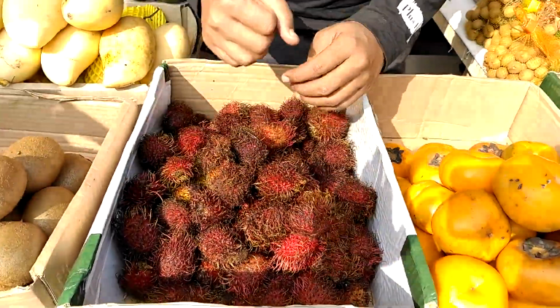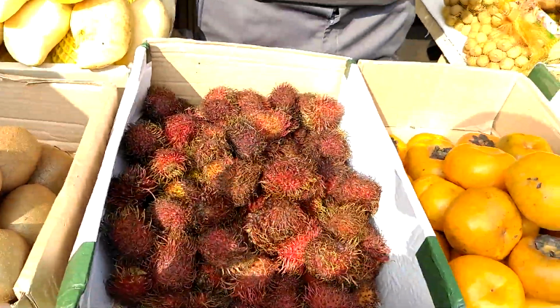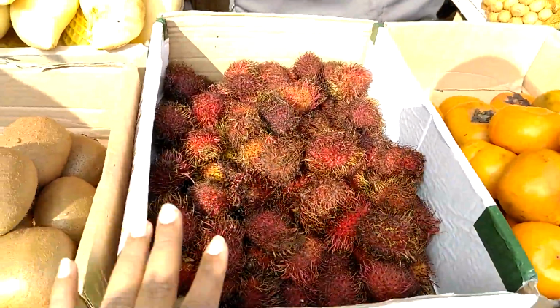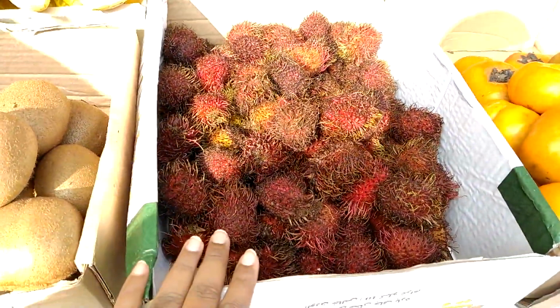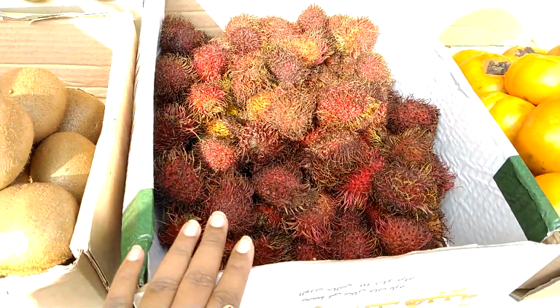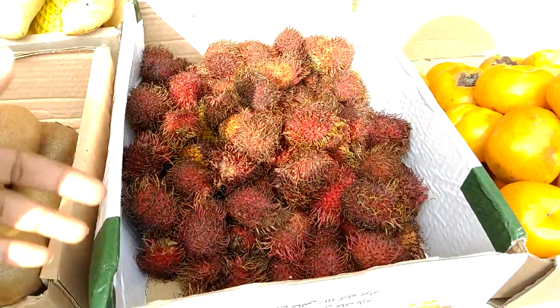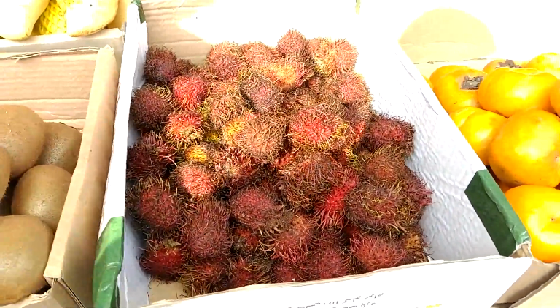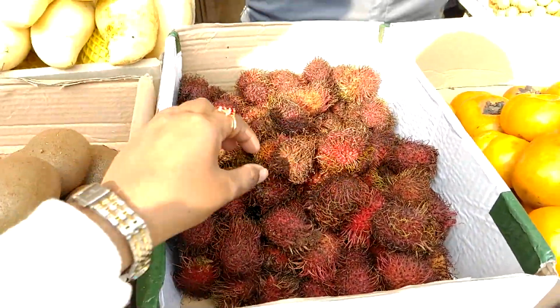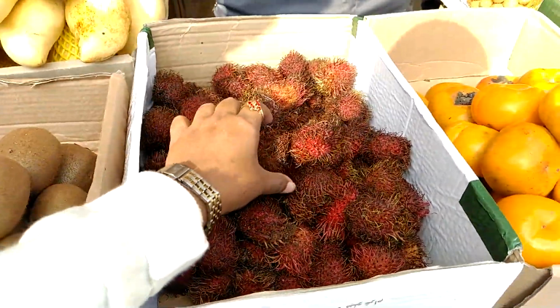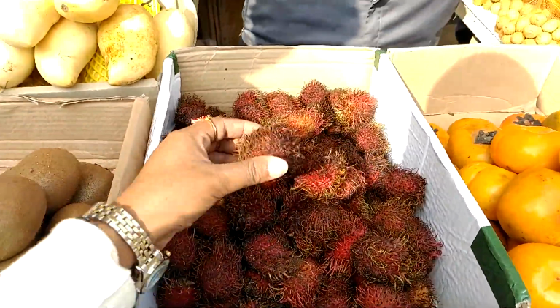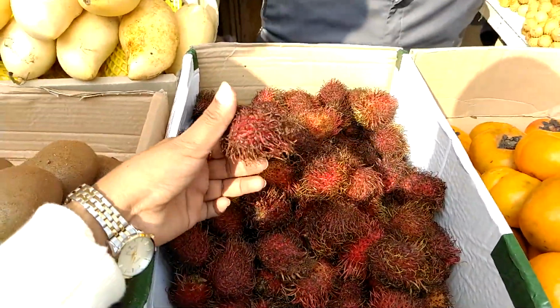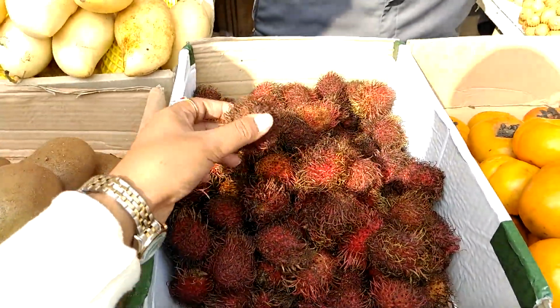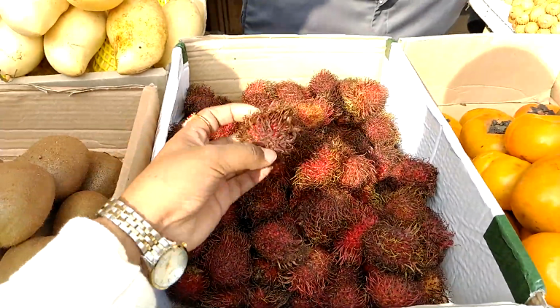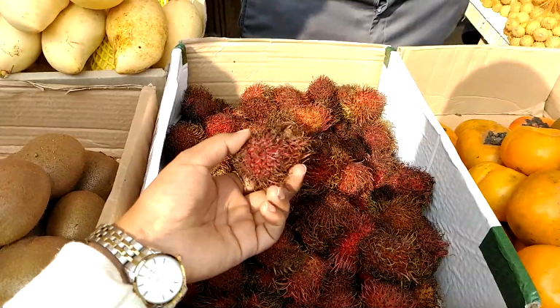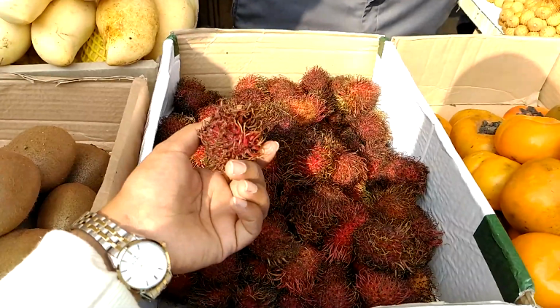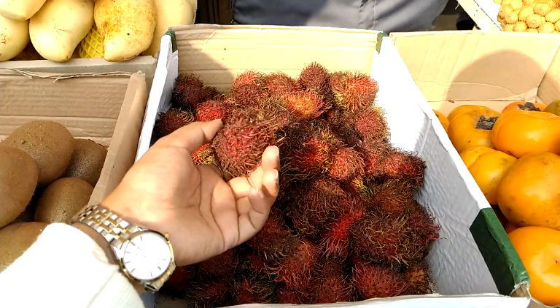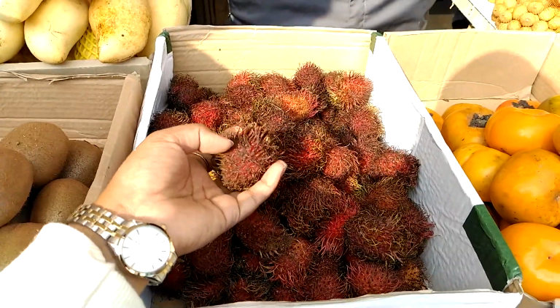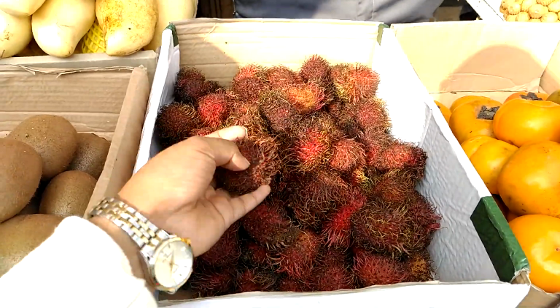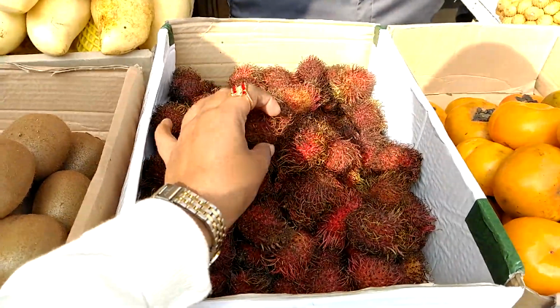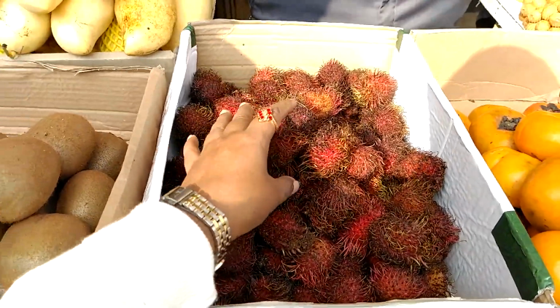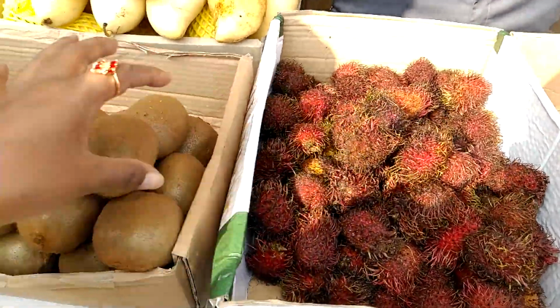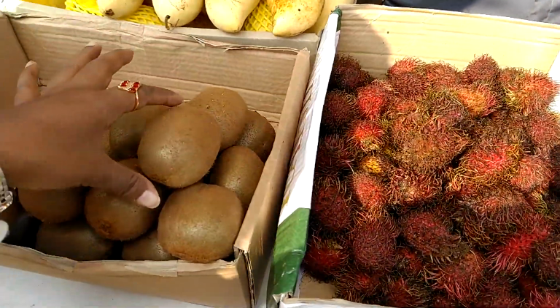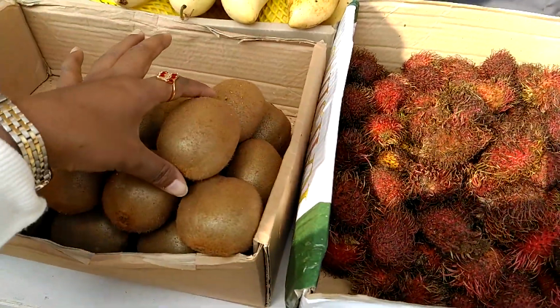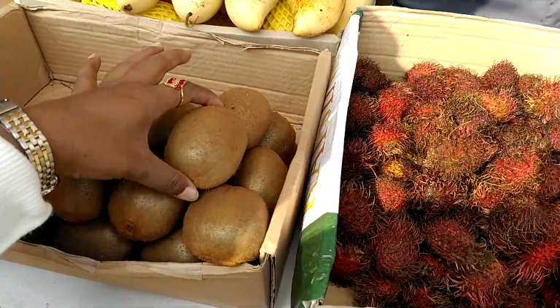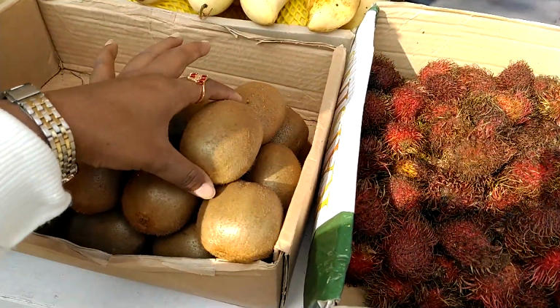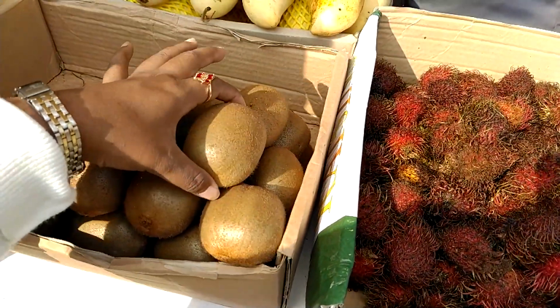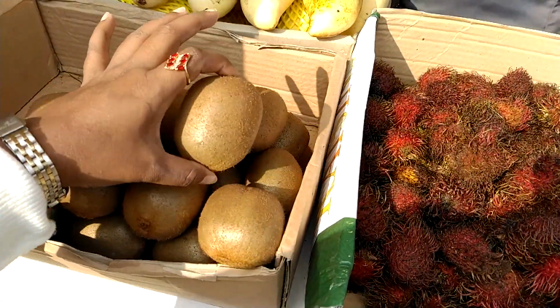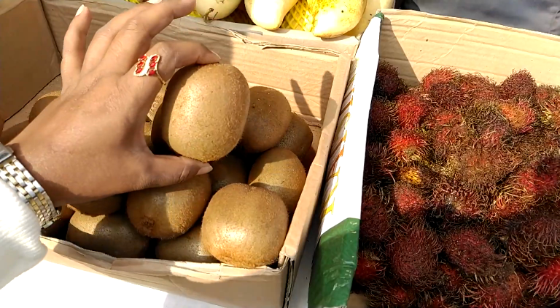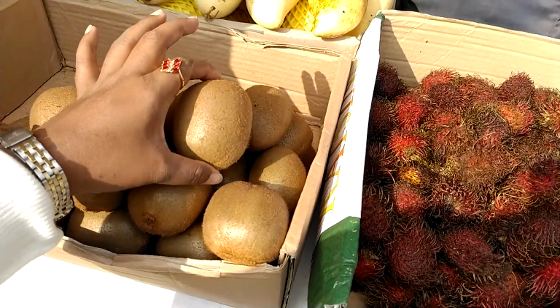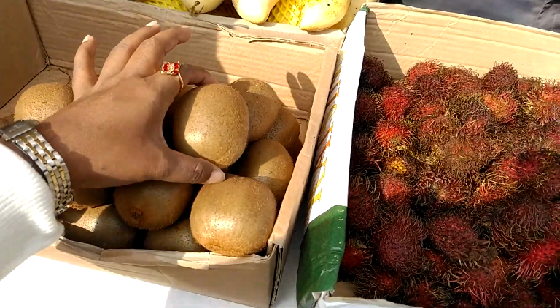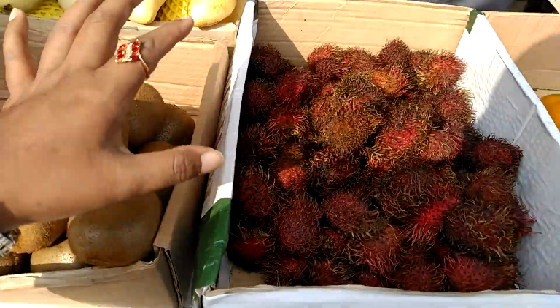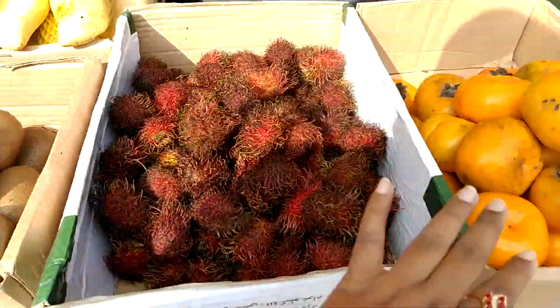What is in the pavilion? This is rambutan. 6. This is kiwi. 7. This is gaba.